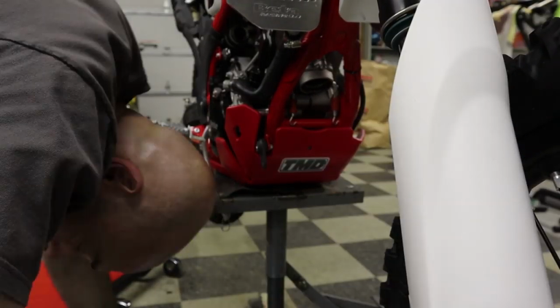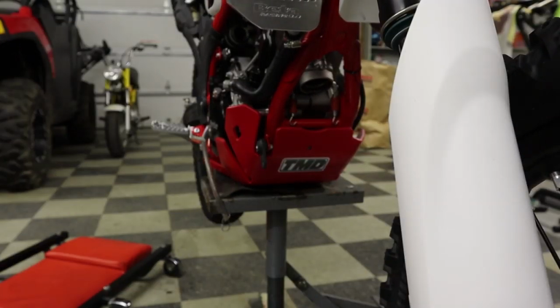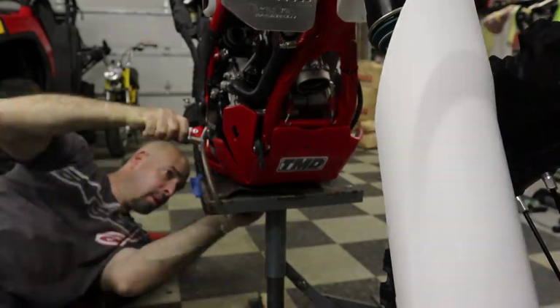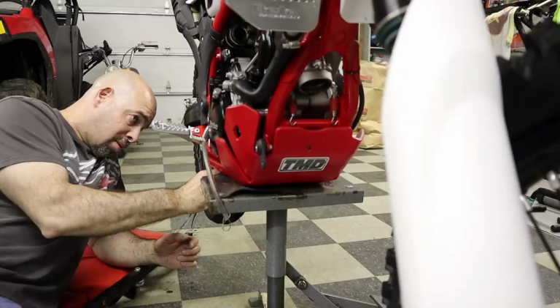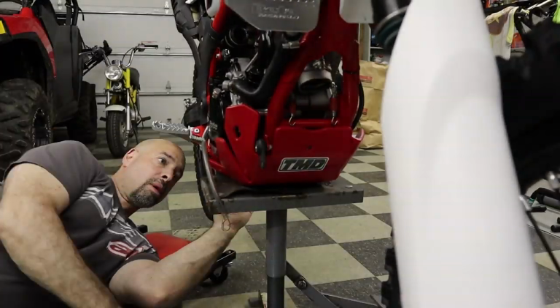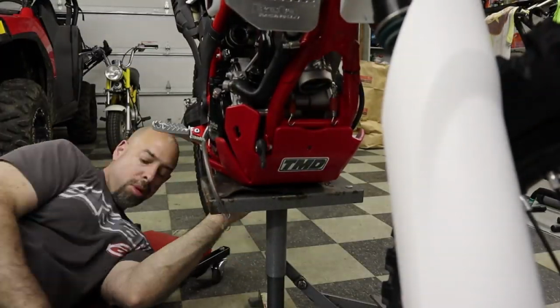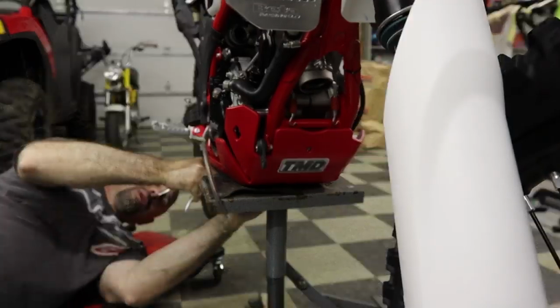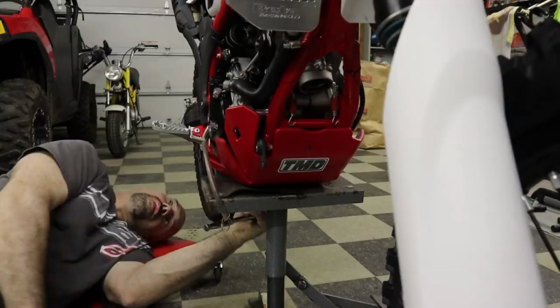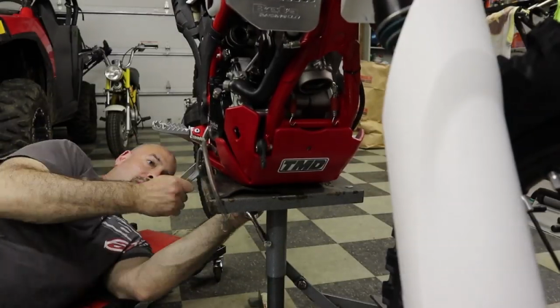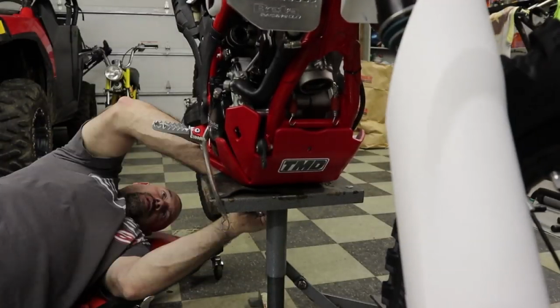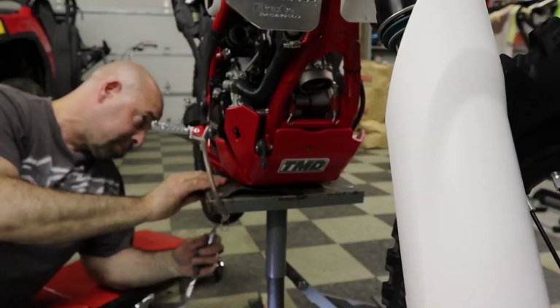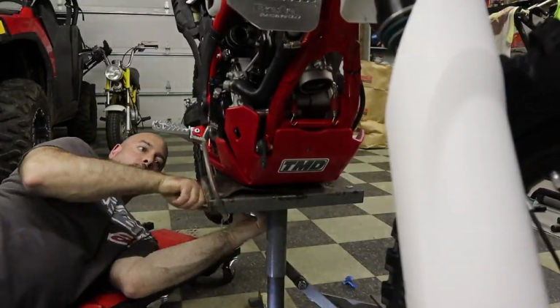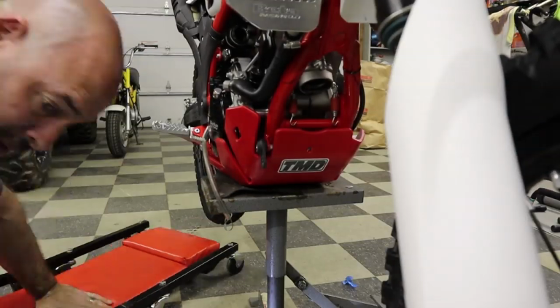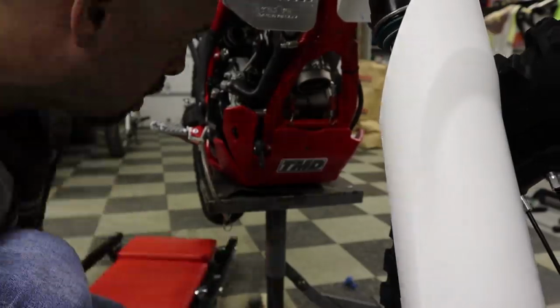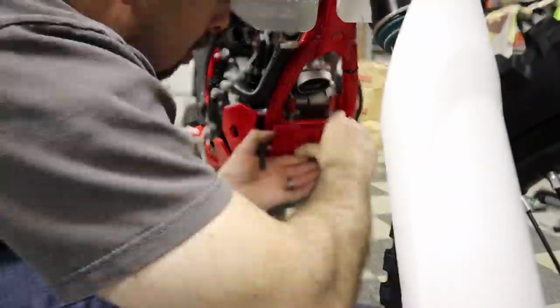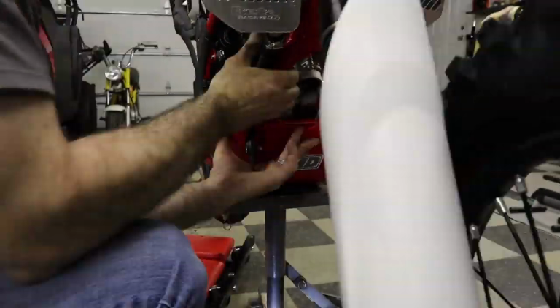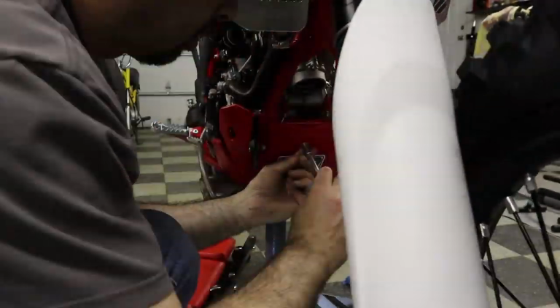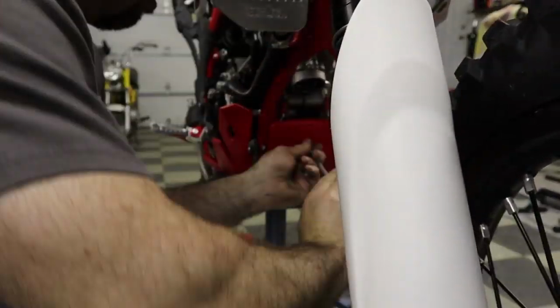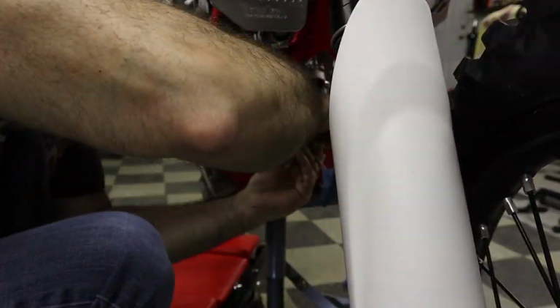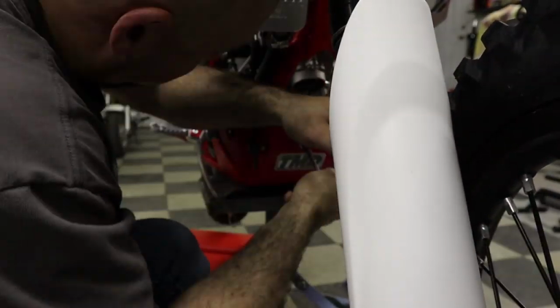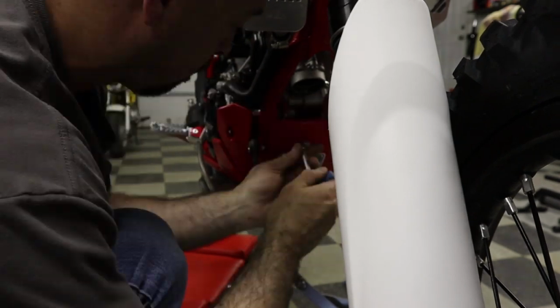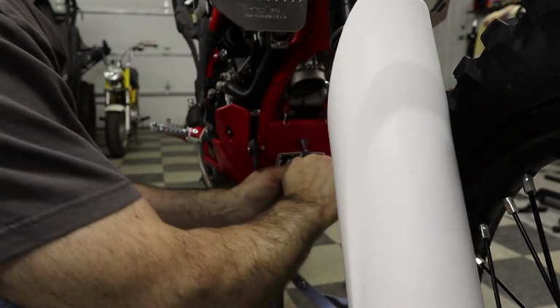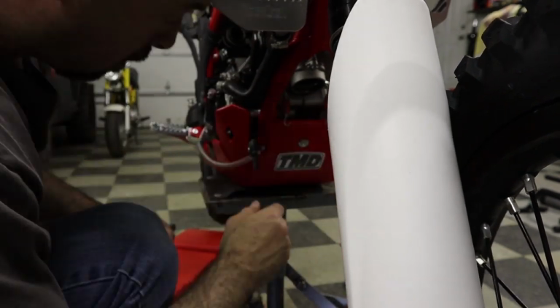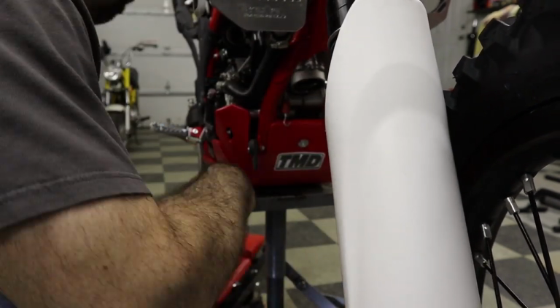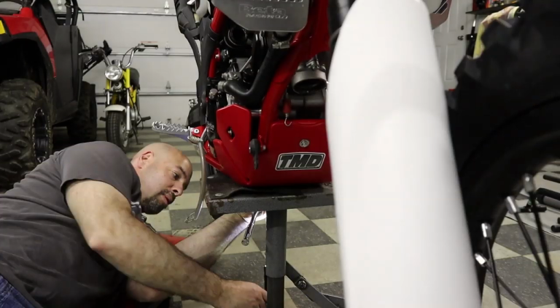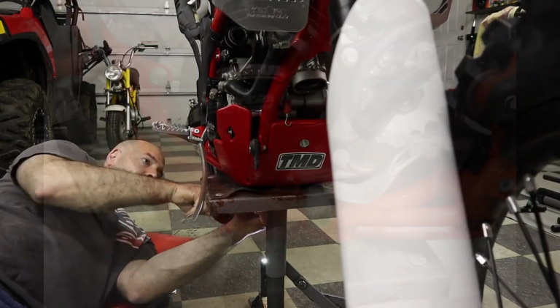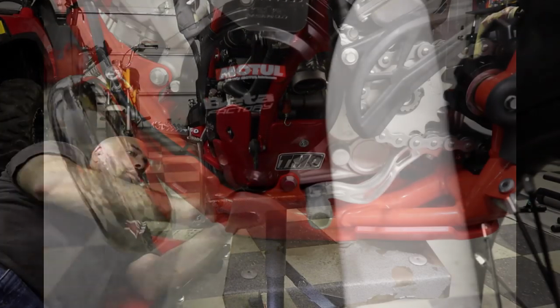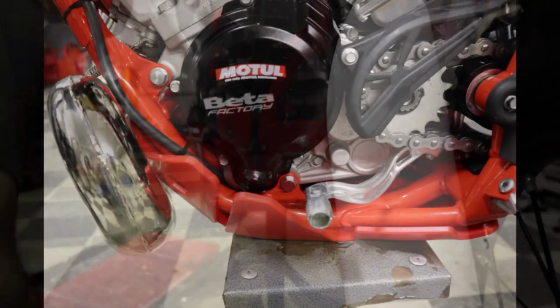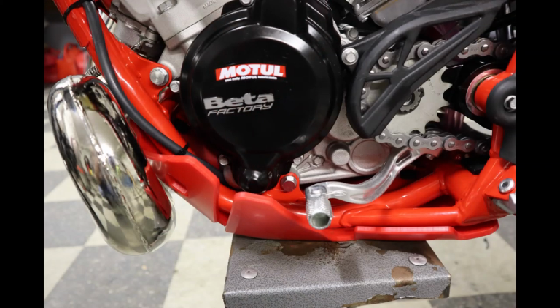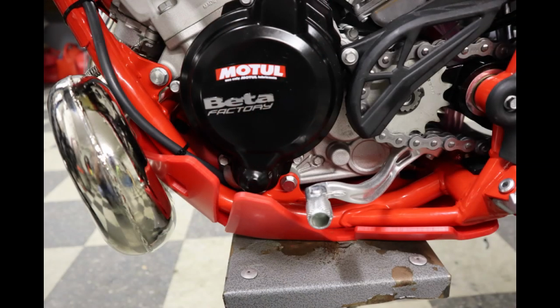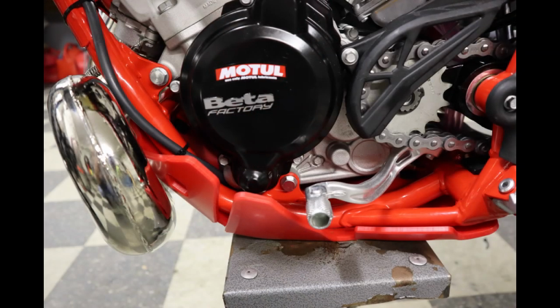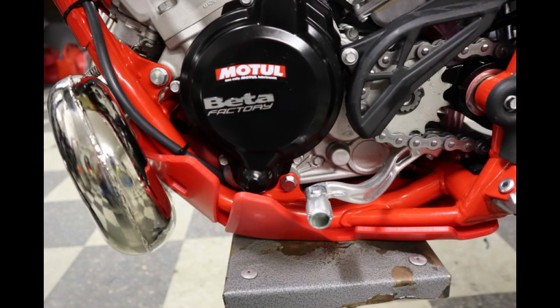For reference, this skid plate, as well as the AXP plastic skid plate, use the stock mounting holes. So it's just two 6mm bolts holding this plate in place. I have my doubts about how that's going to hold up, but we'll see.